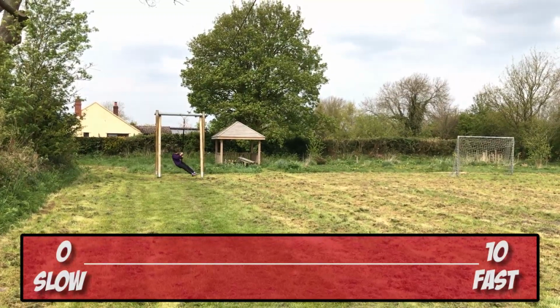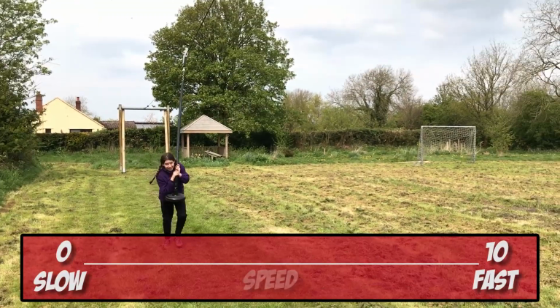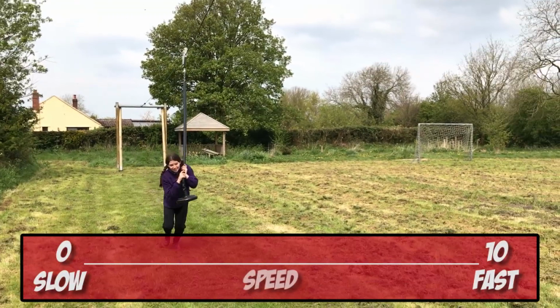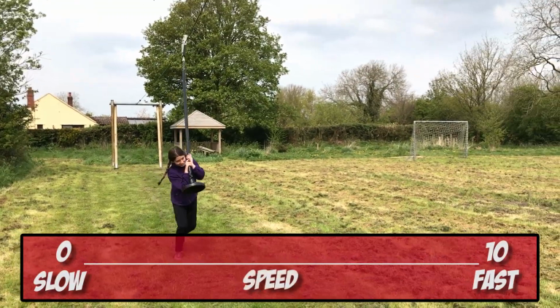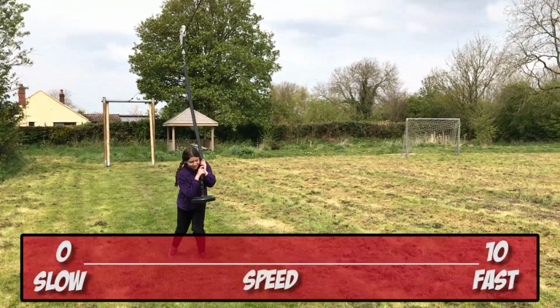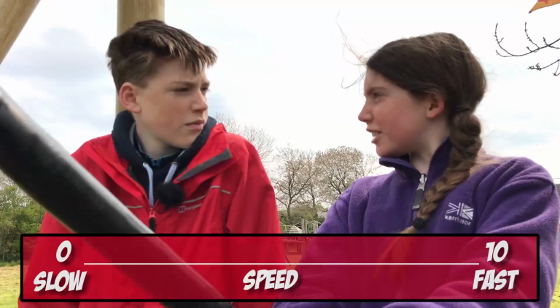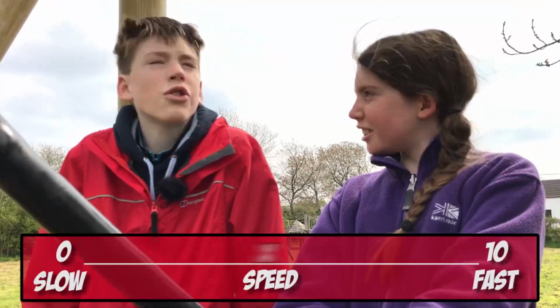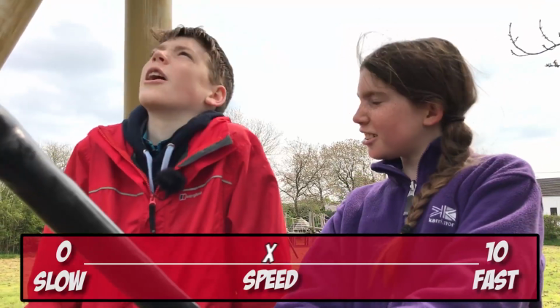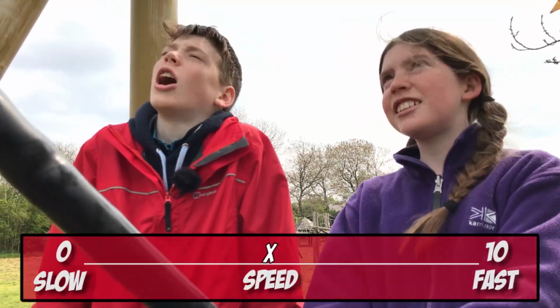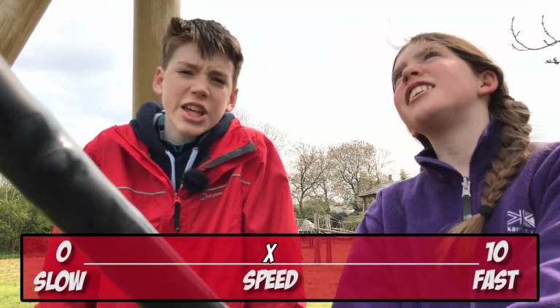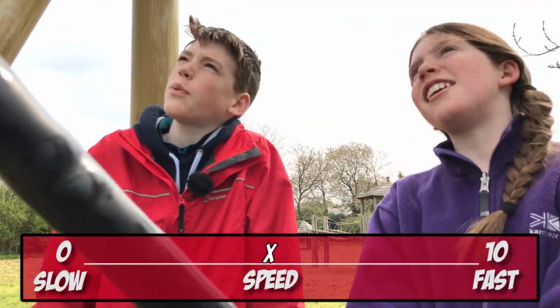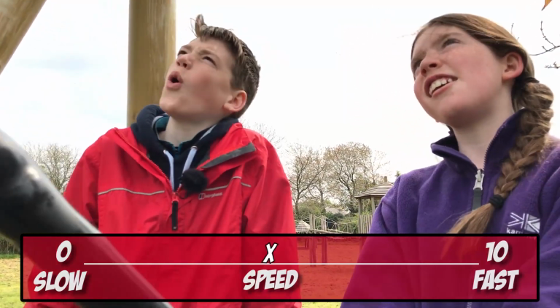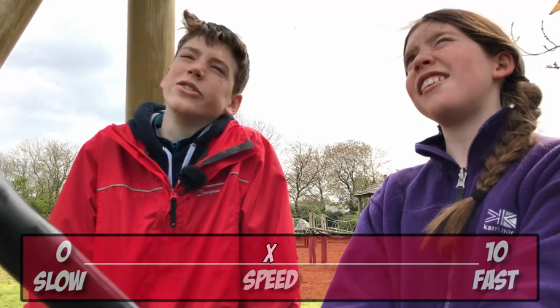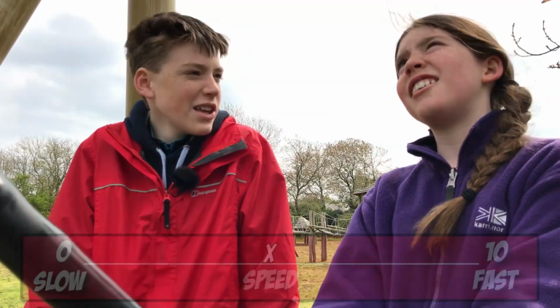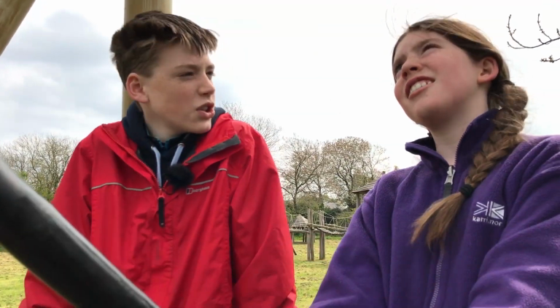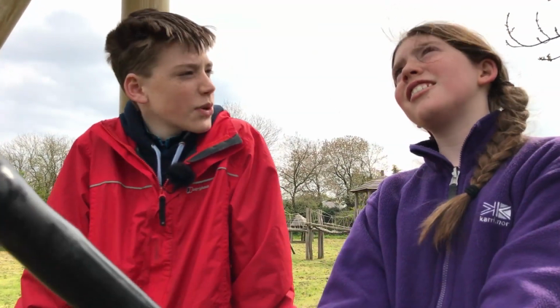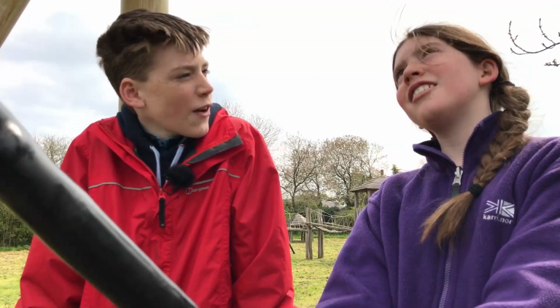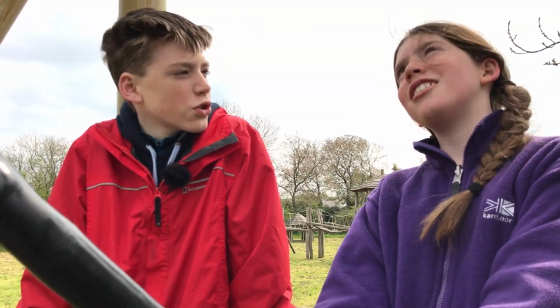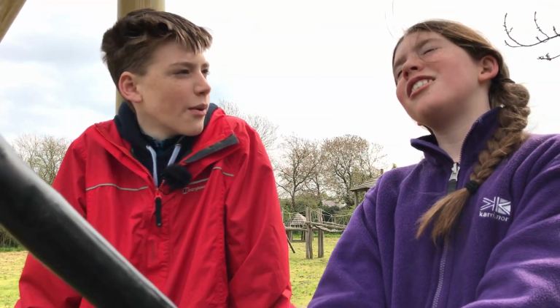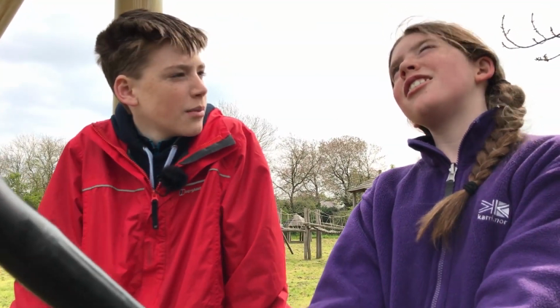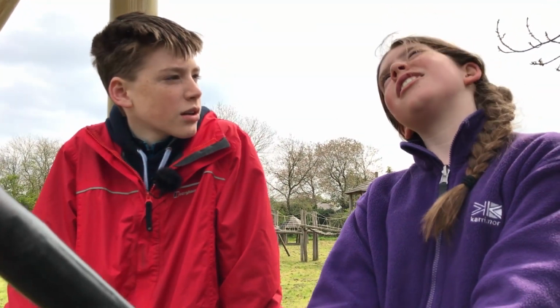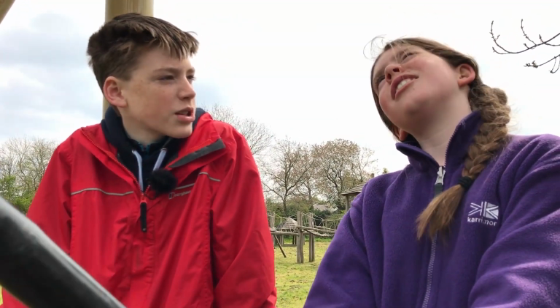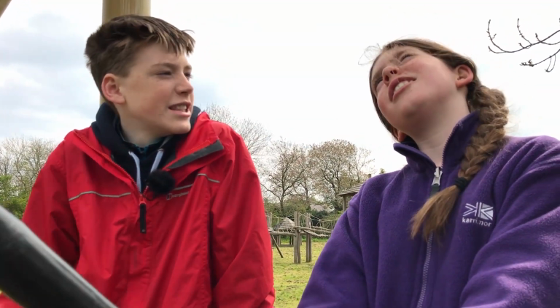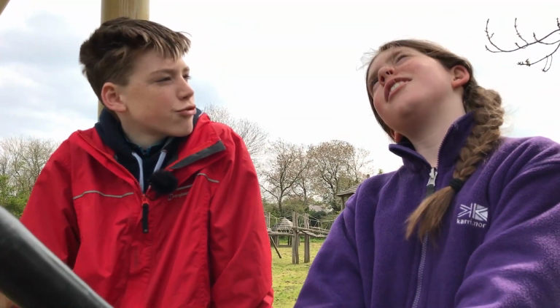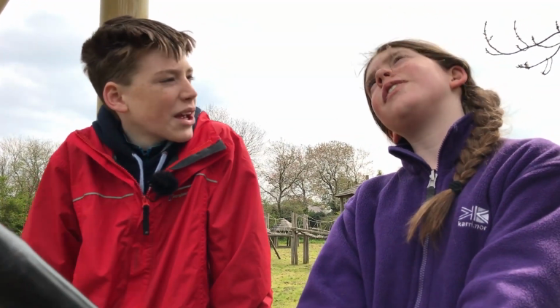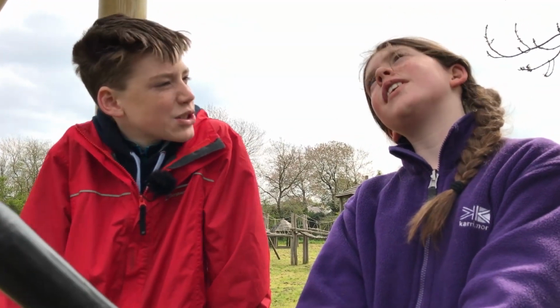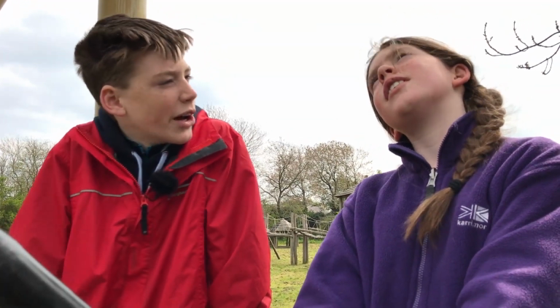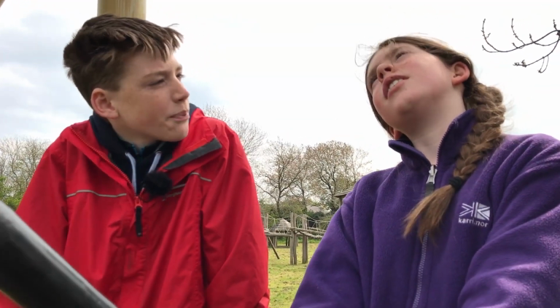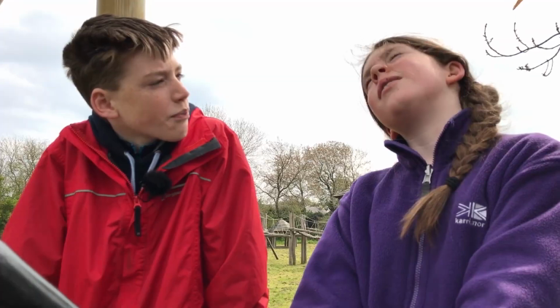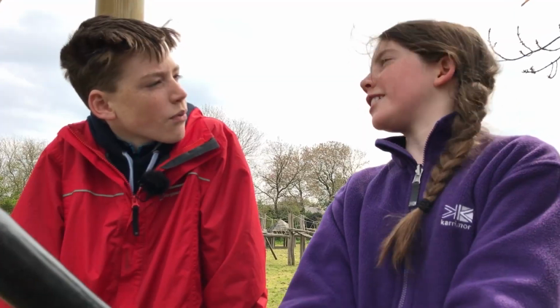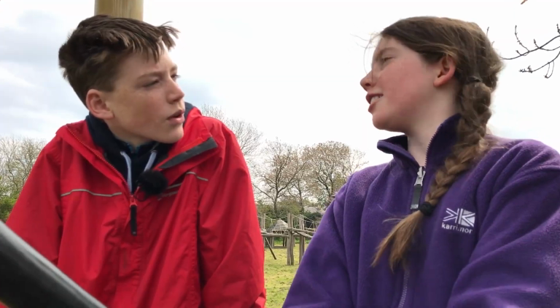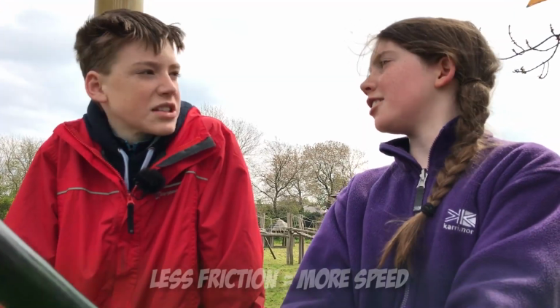I'd say that was maybe a five out of ten. And do you think if we oiled it, you would go faster or slower? Because there's less rubbing against the wire. Faster.